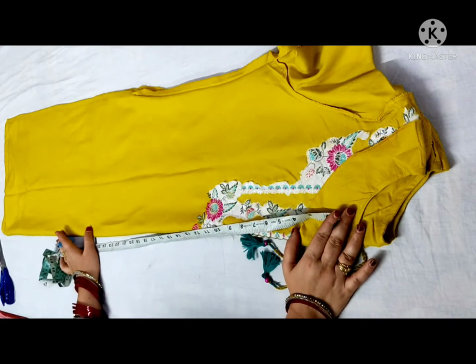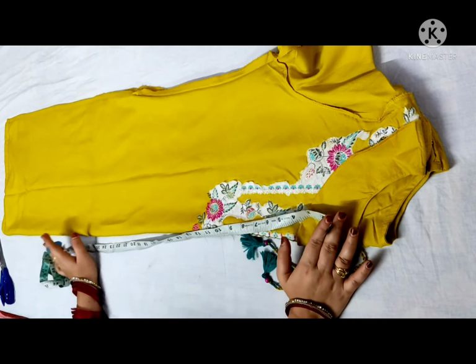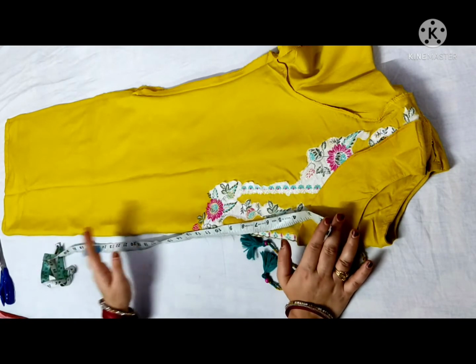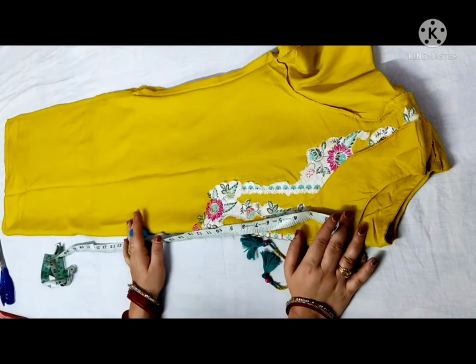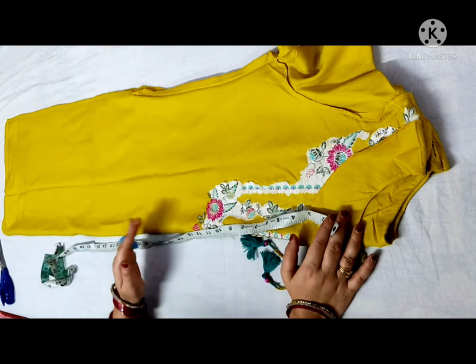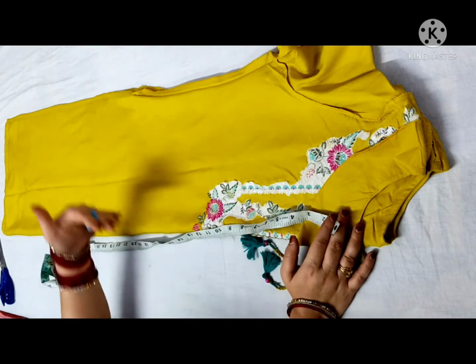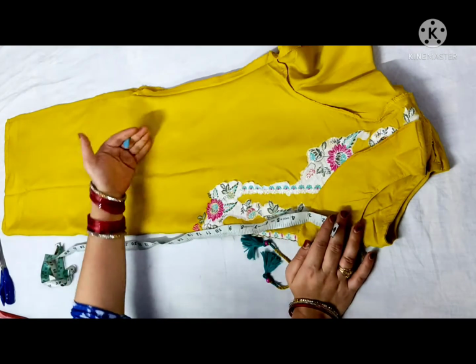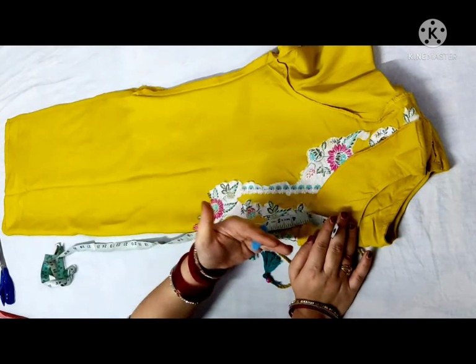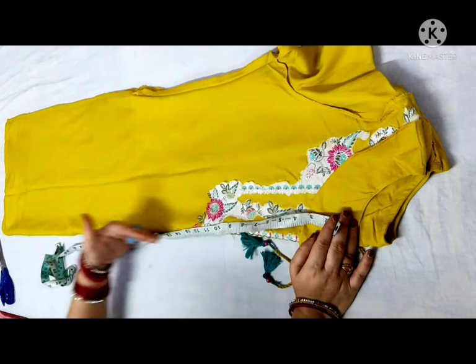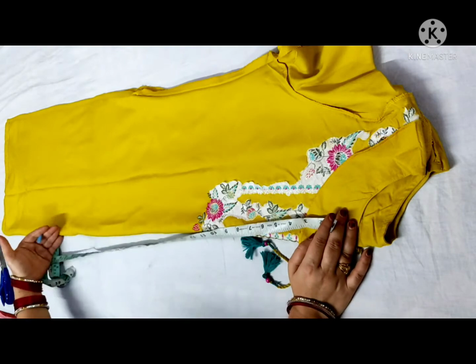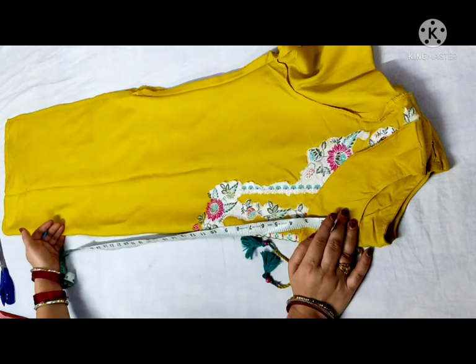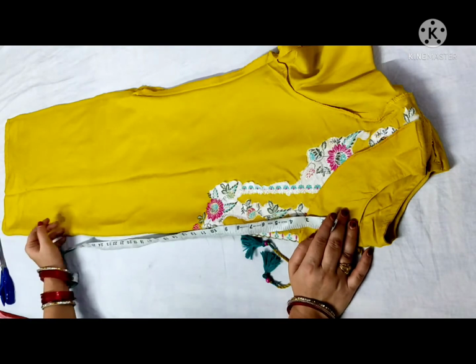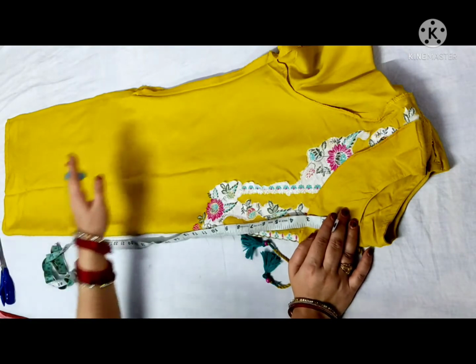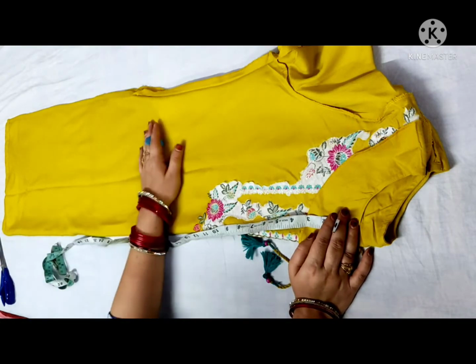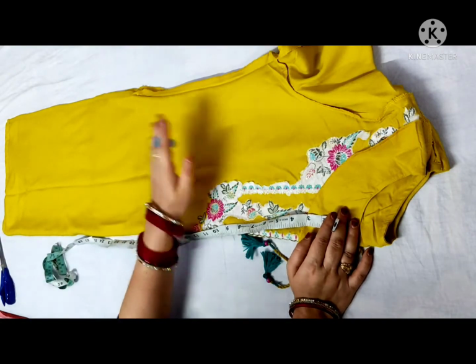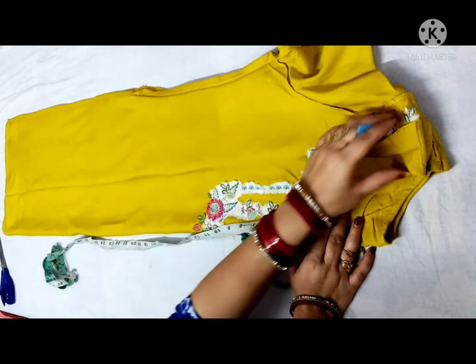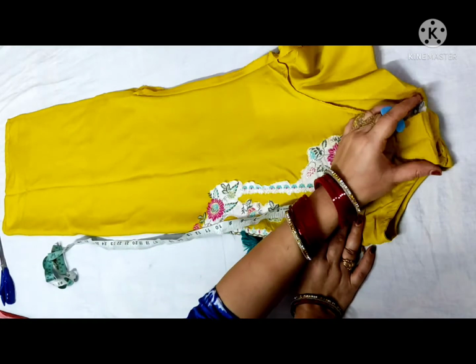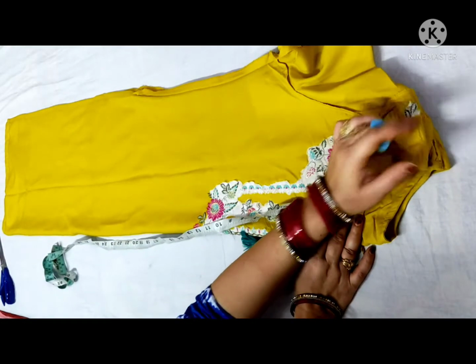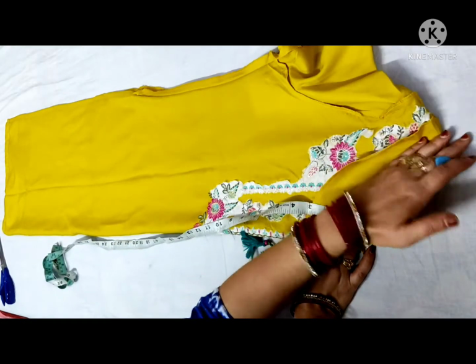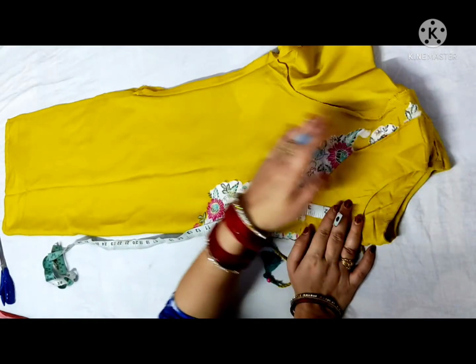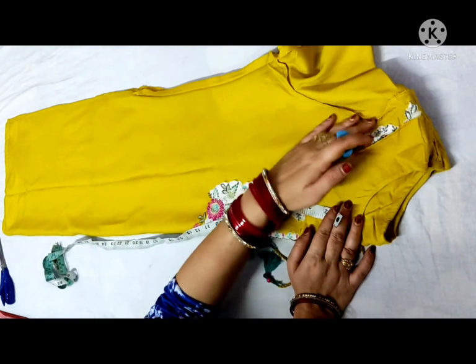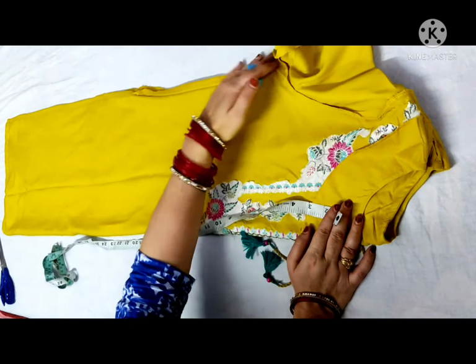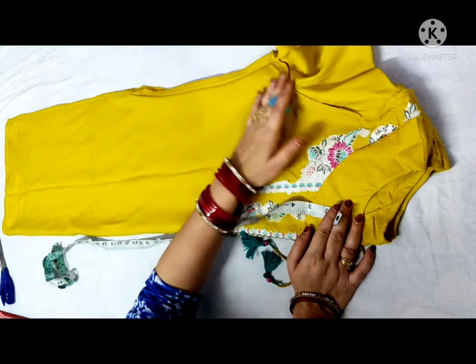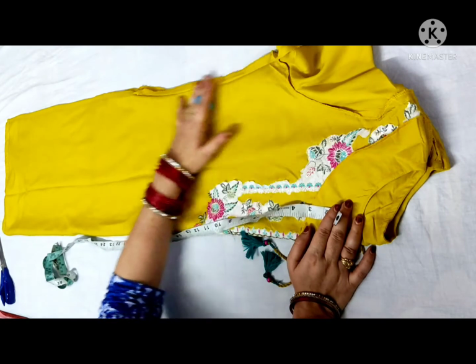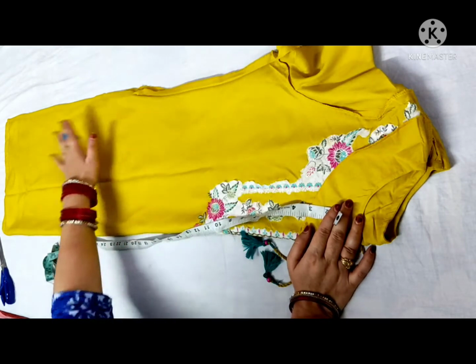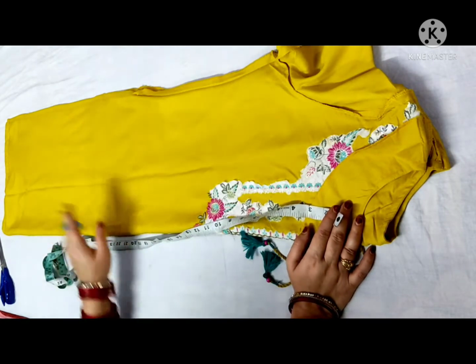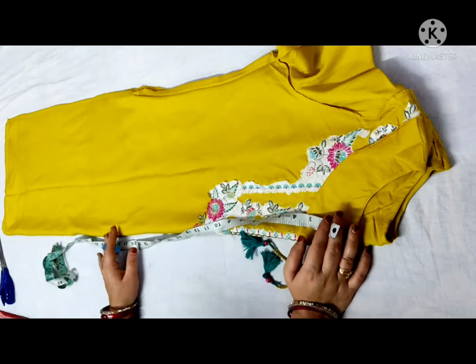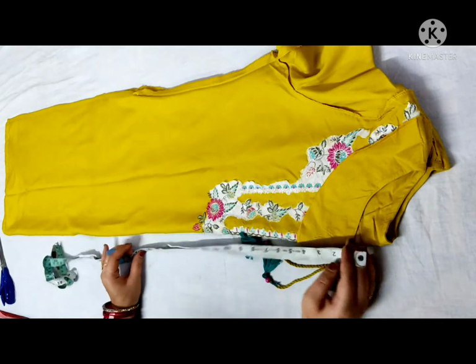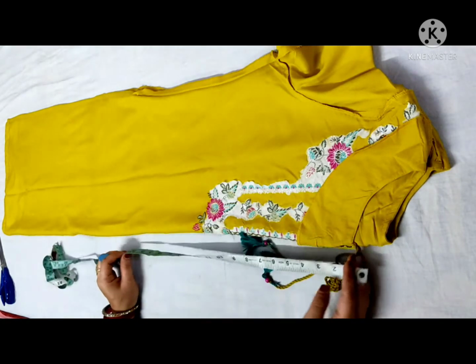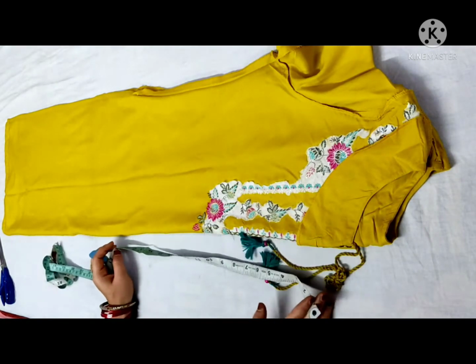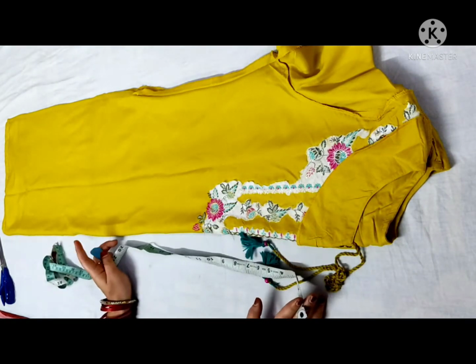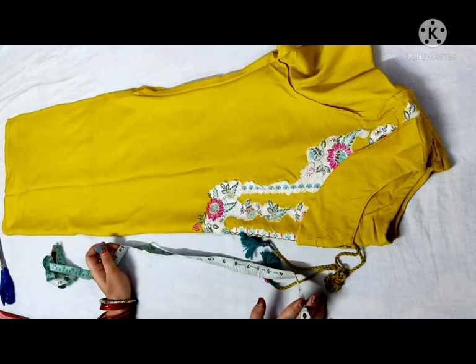You also fold it in the center. I have to match the shoulders with the armhole. I have to fit the armhole.